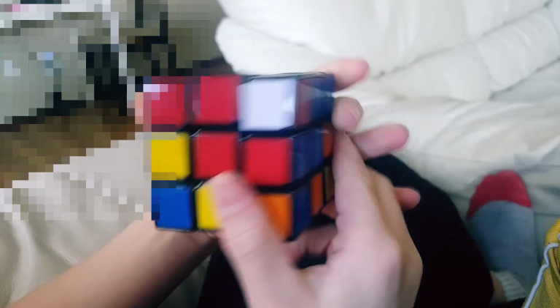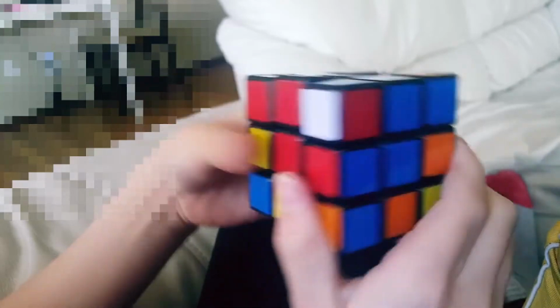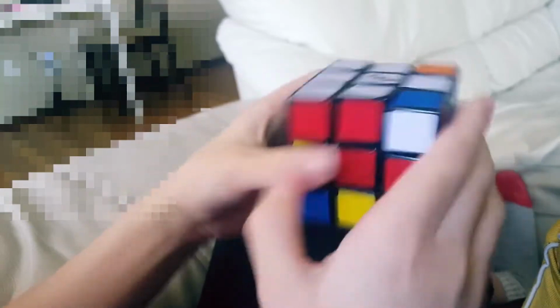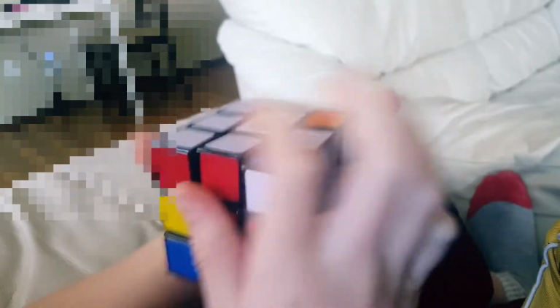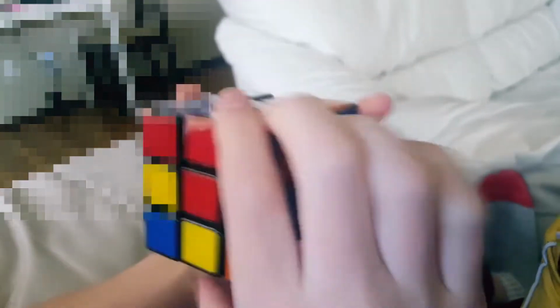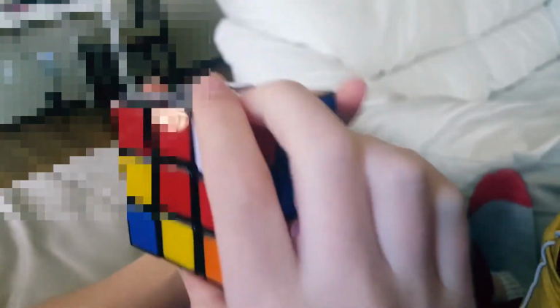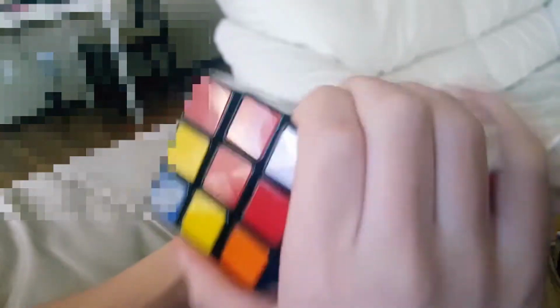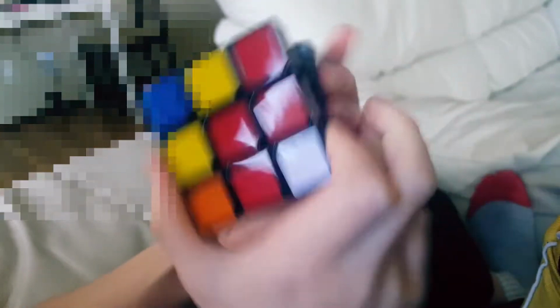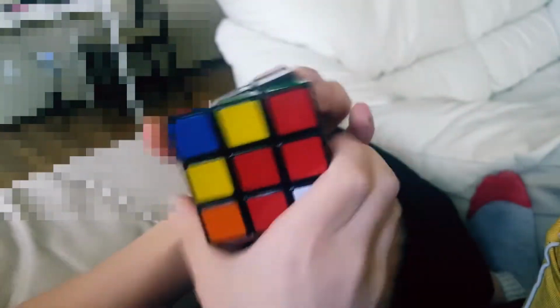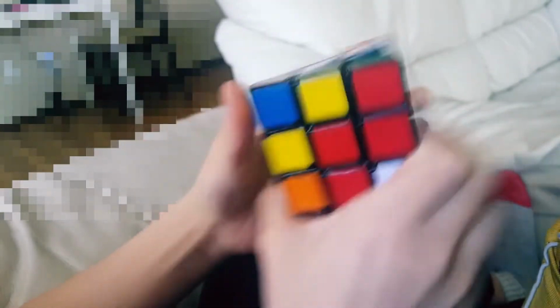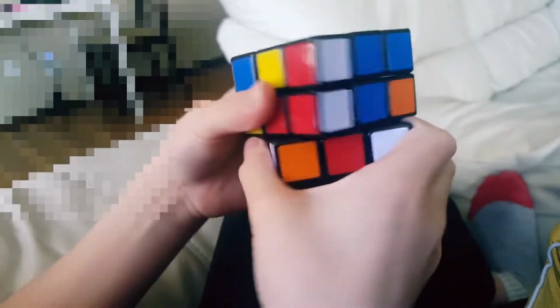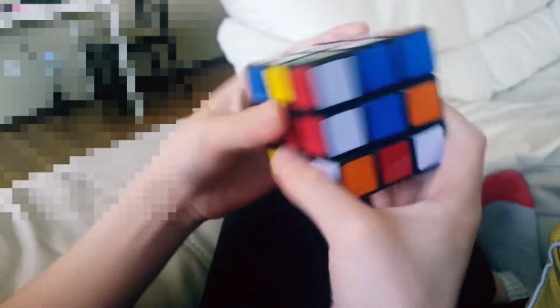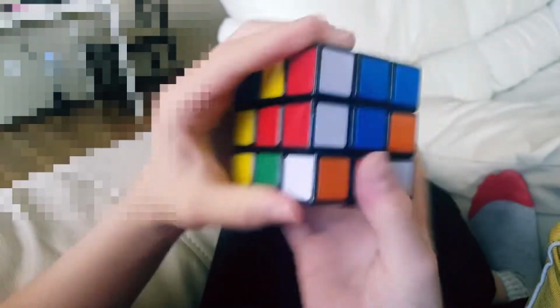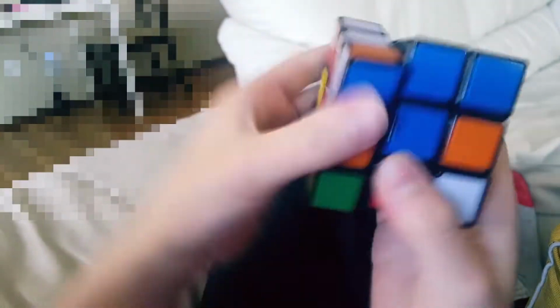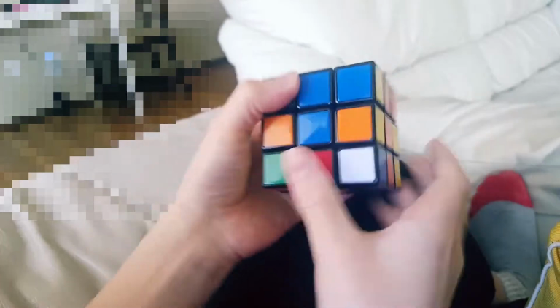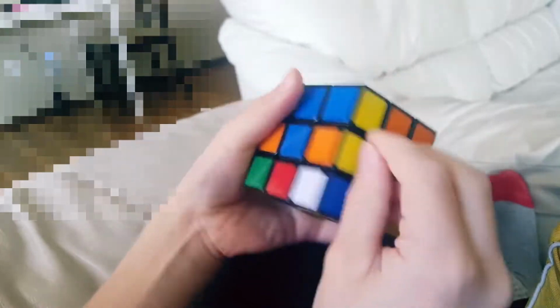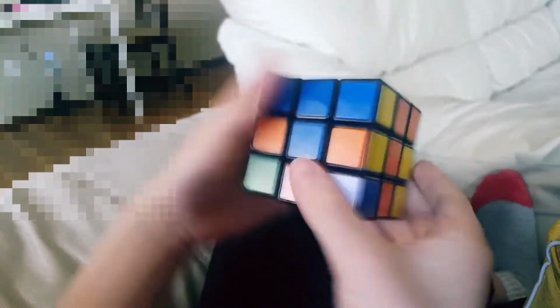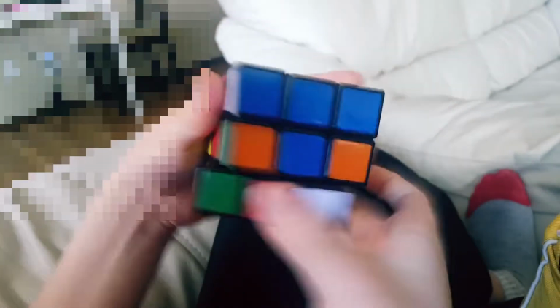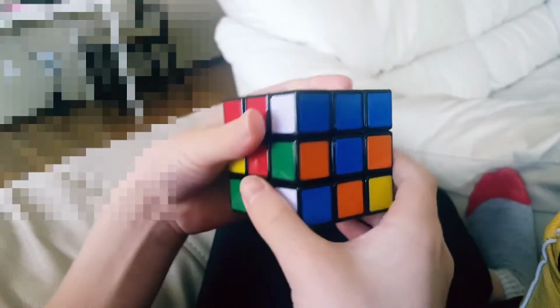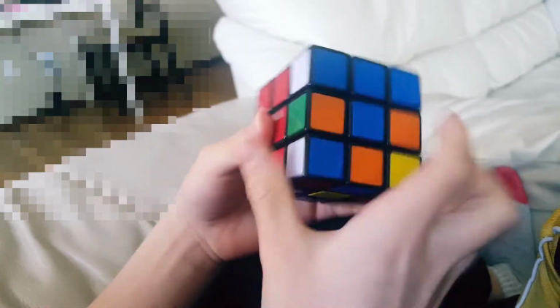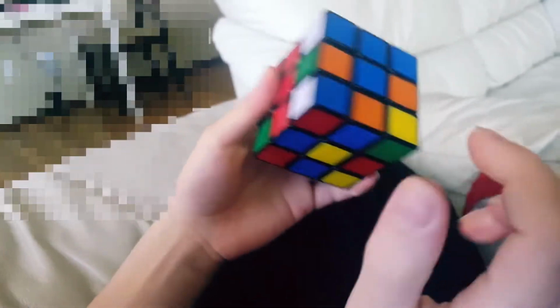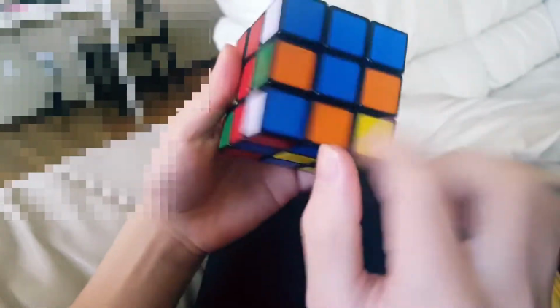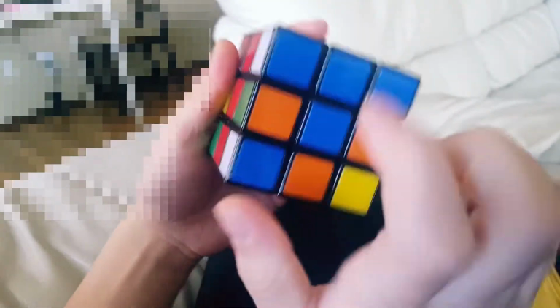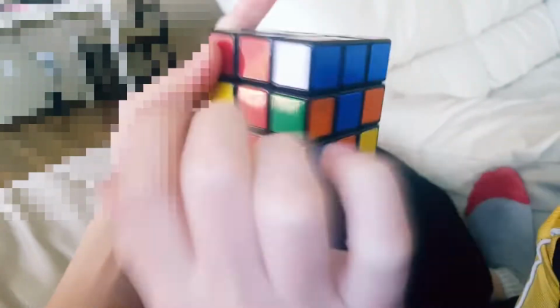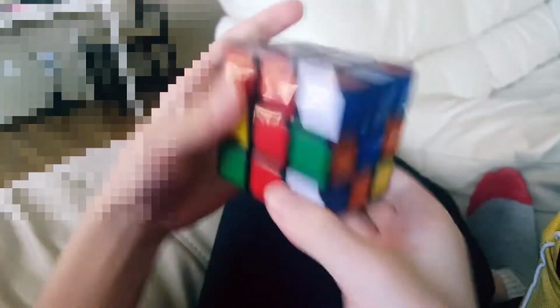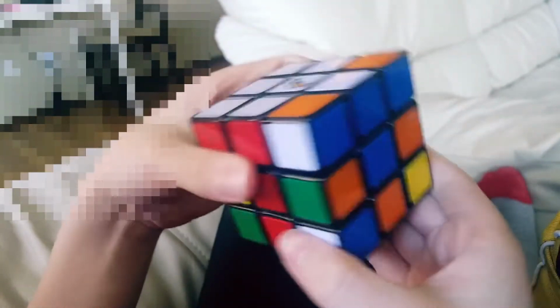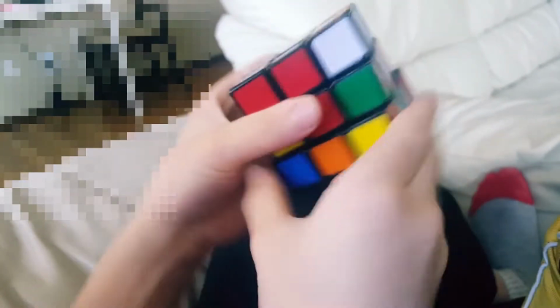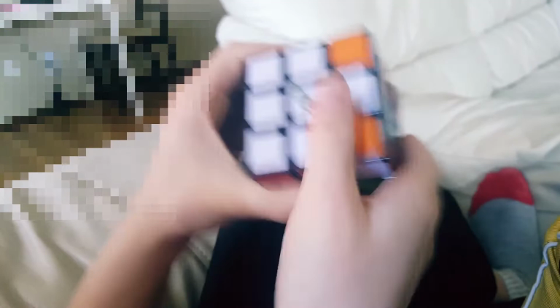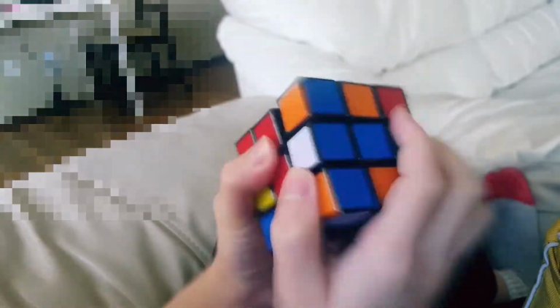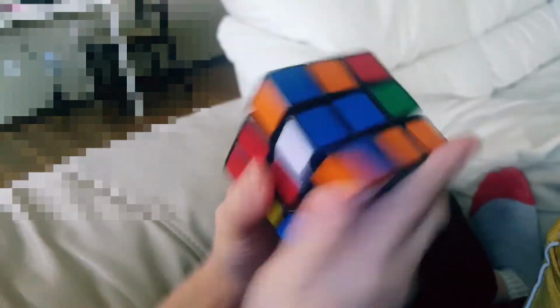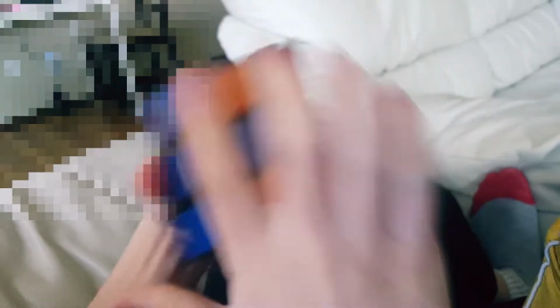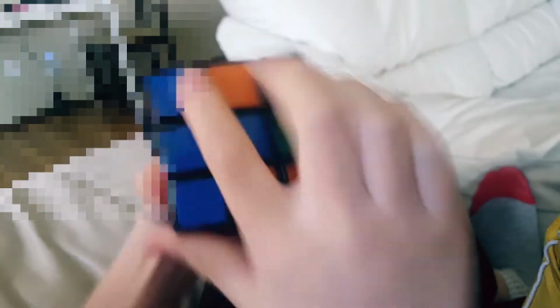It's not placed in correctly so you have to turn the face. Turn it out of the way, bring this back up. Now it's good — it's in between blue and red. You have to turn it to the left, bring it on the right side, bring it back, bring it up.